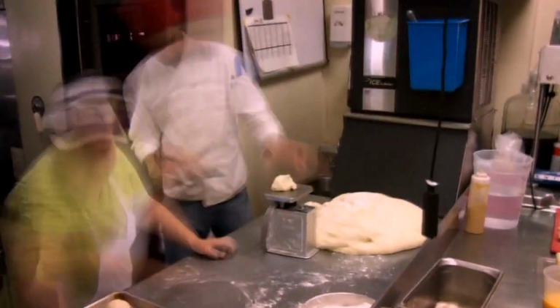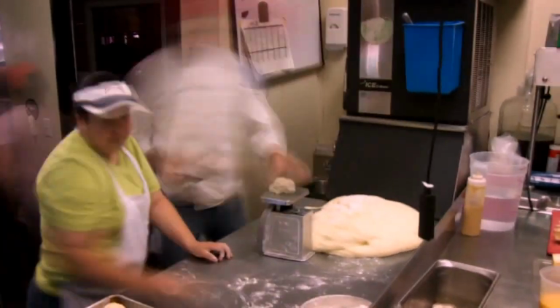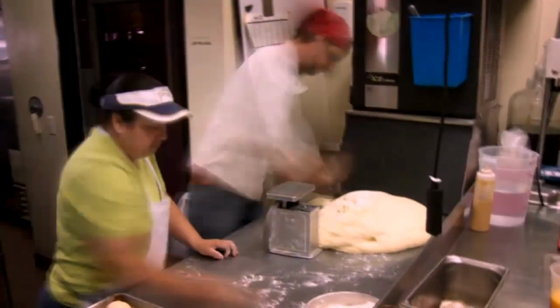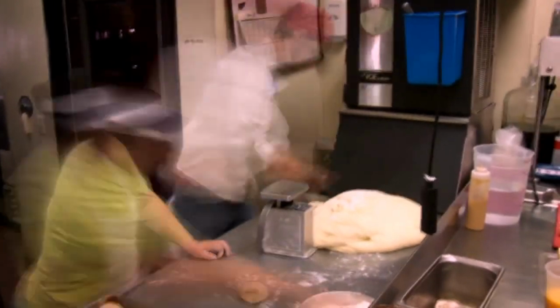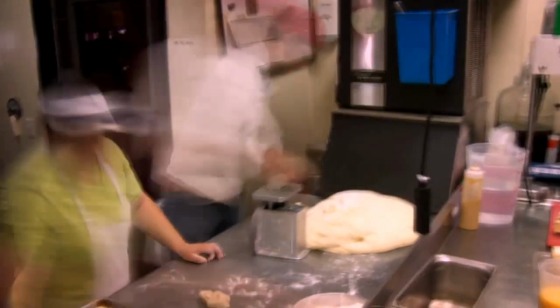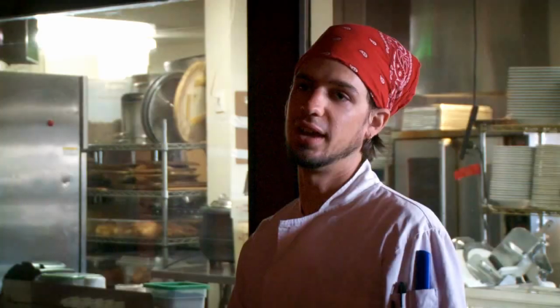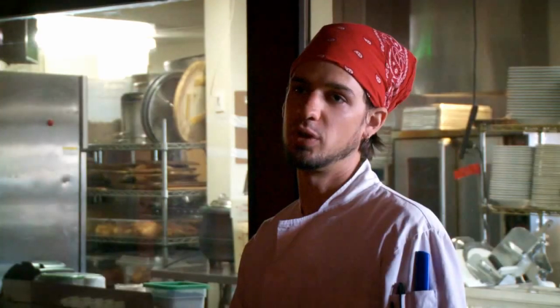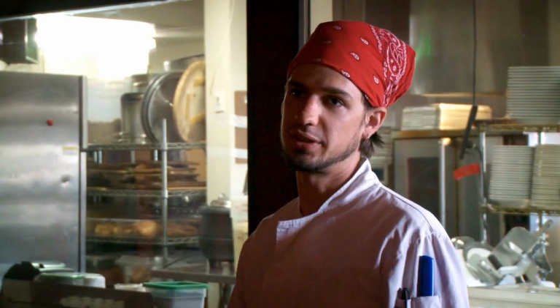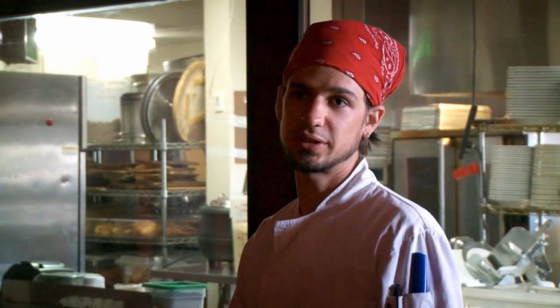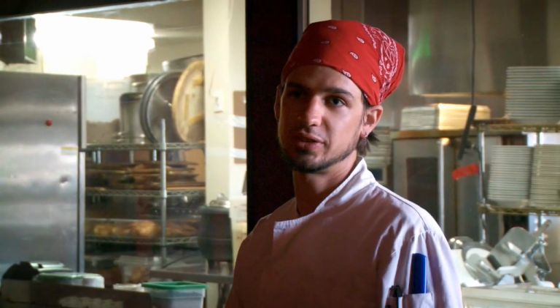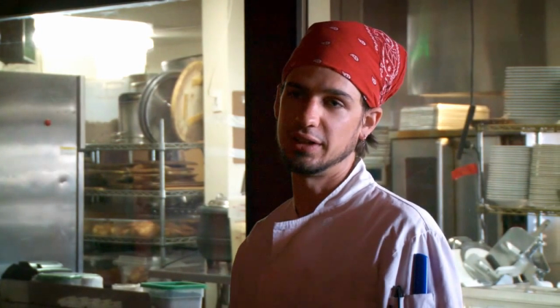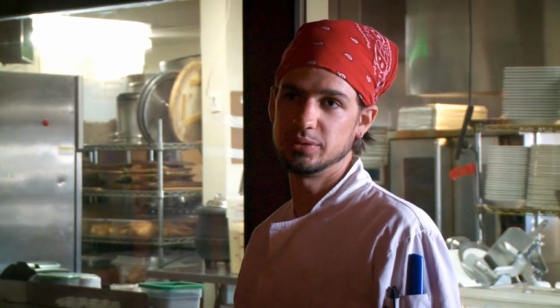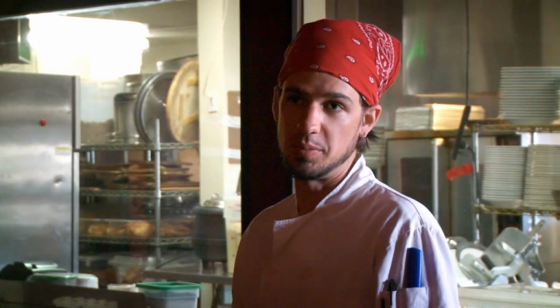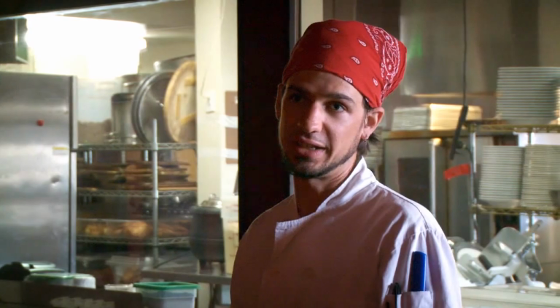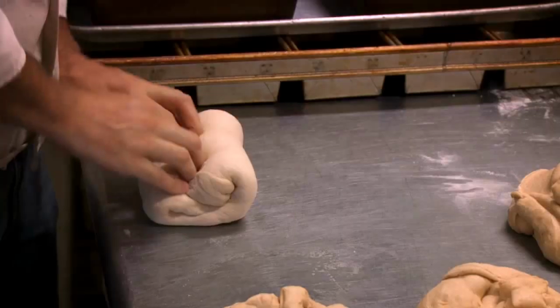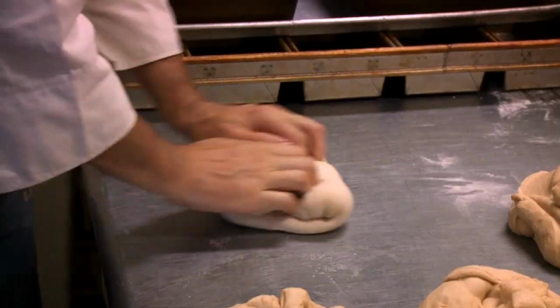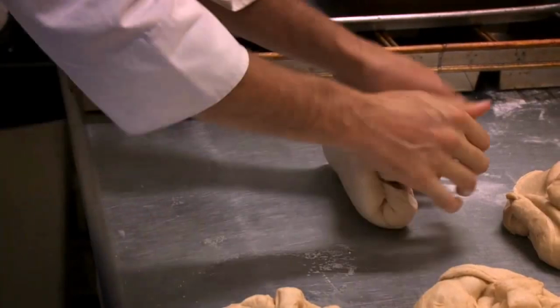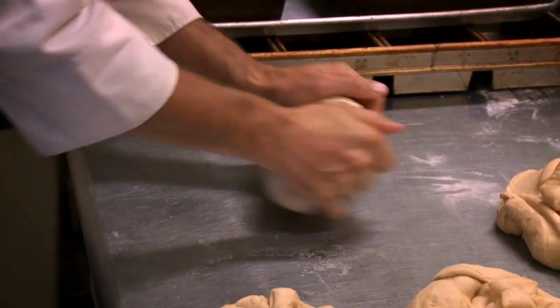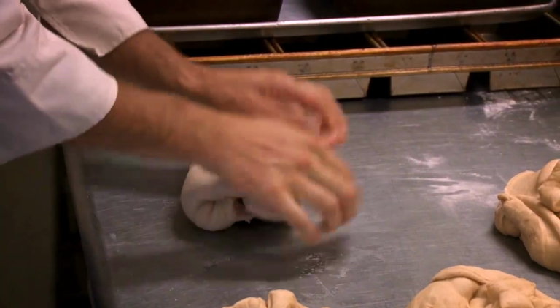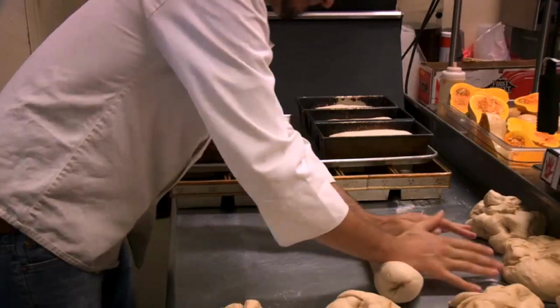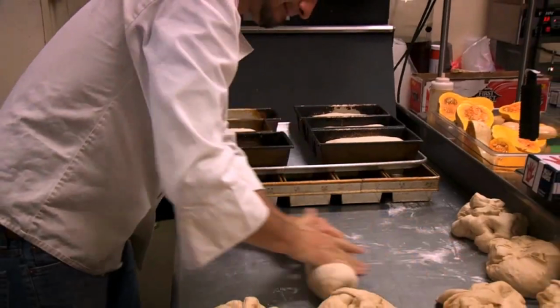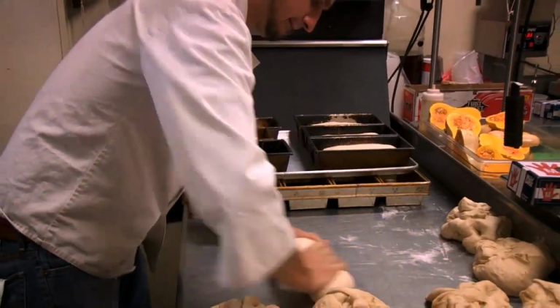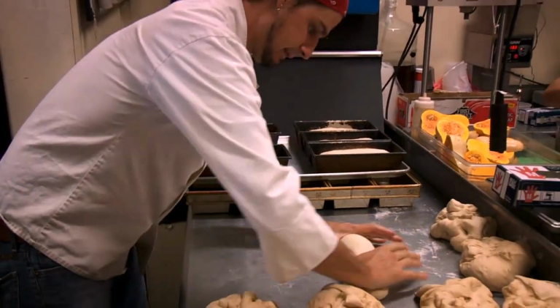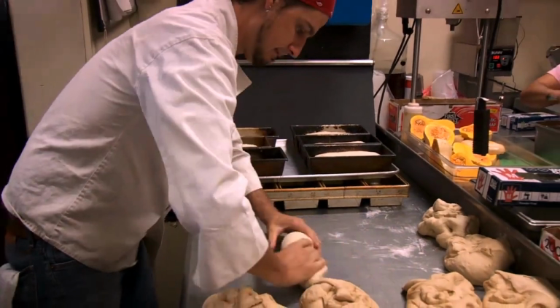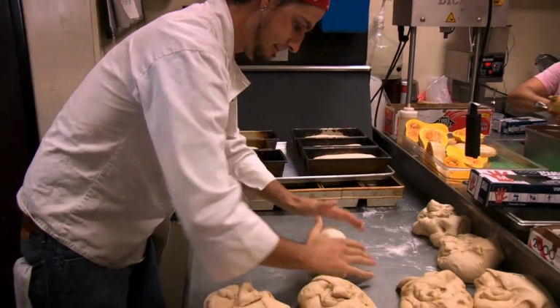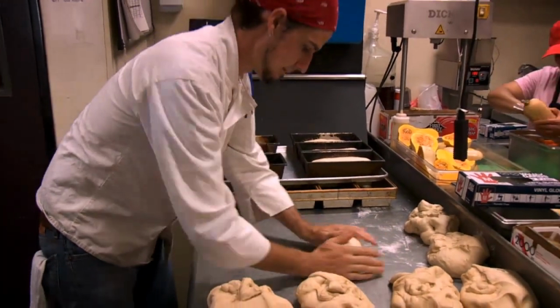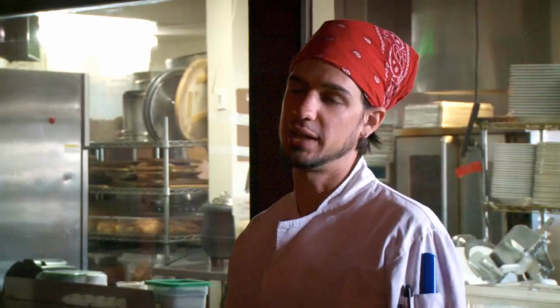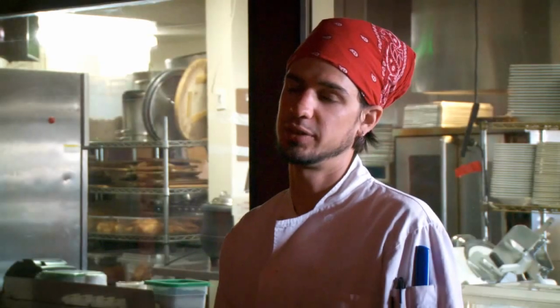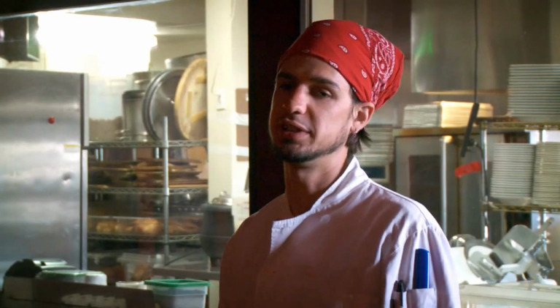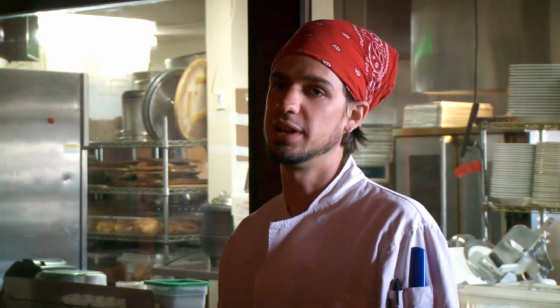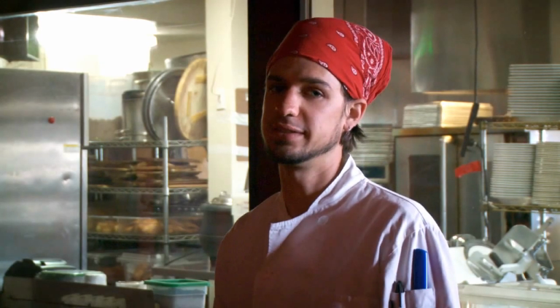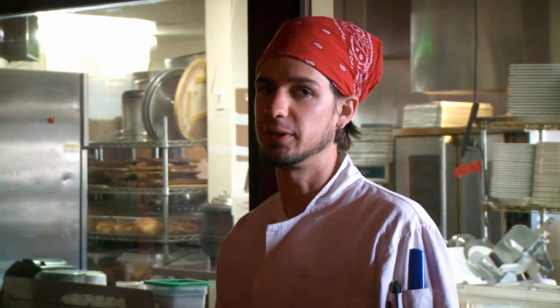I'm Ian, one of the cooks, and I do some baking here at the restaurant. Today I'm going to show you how we make our semolina bread at the Linkery.